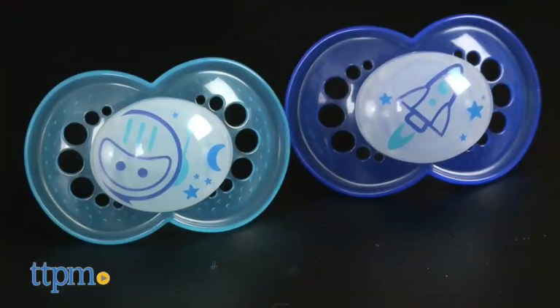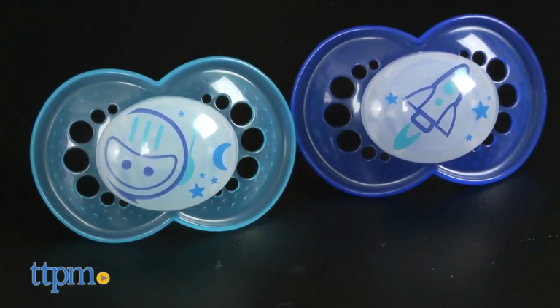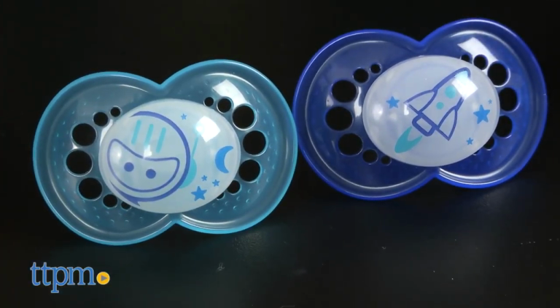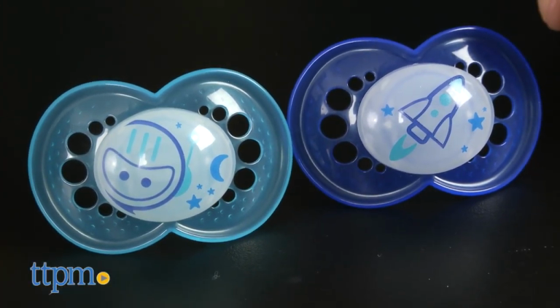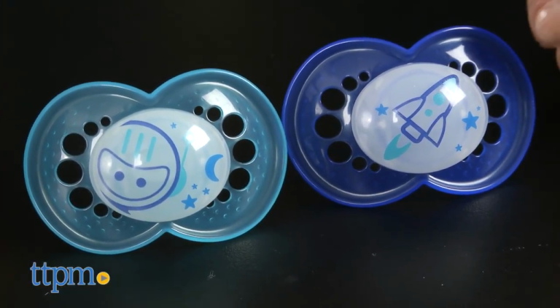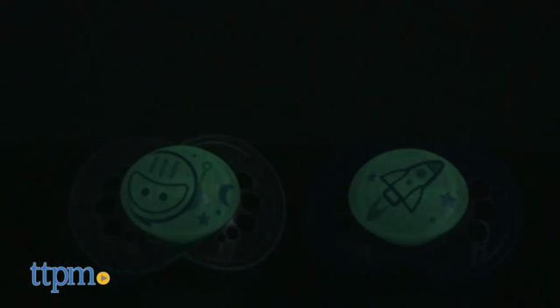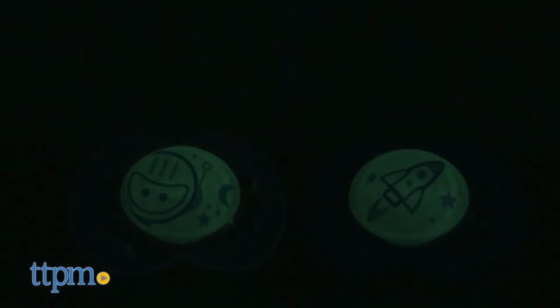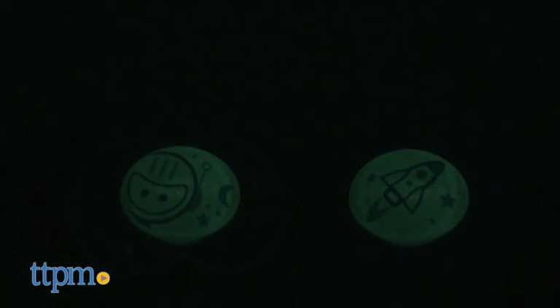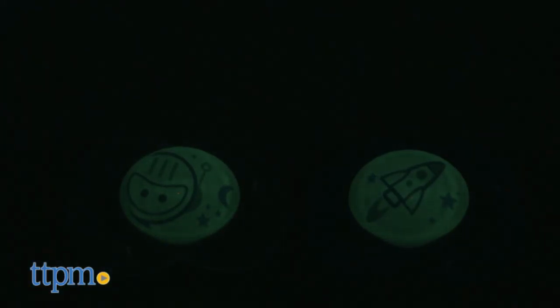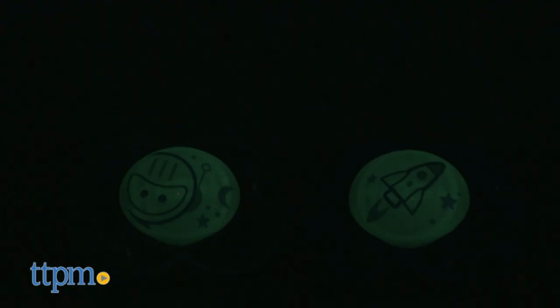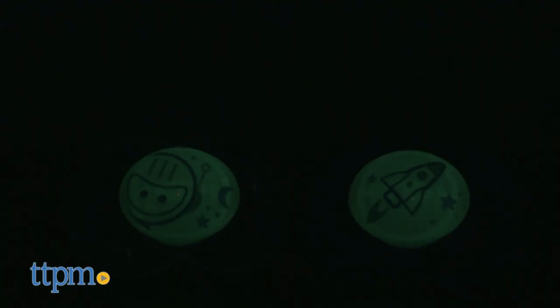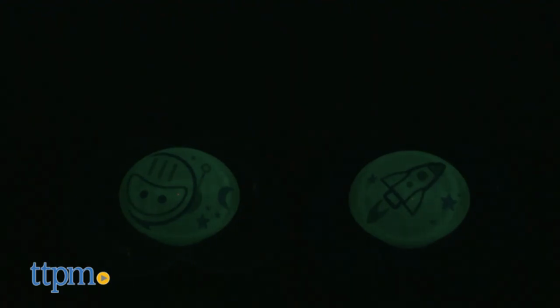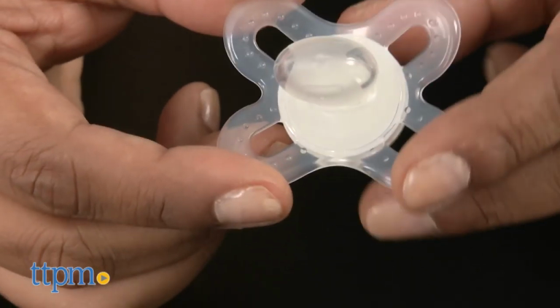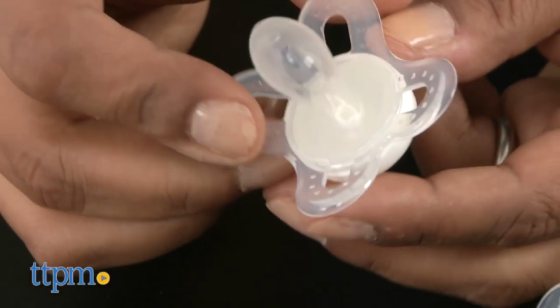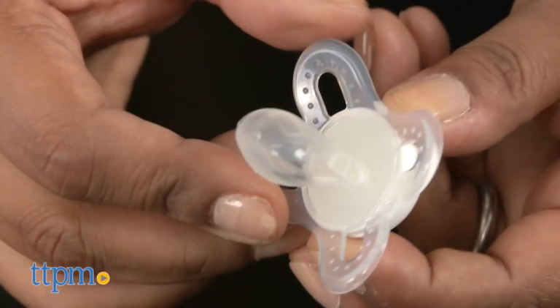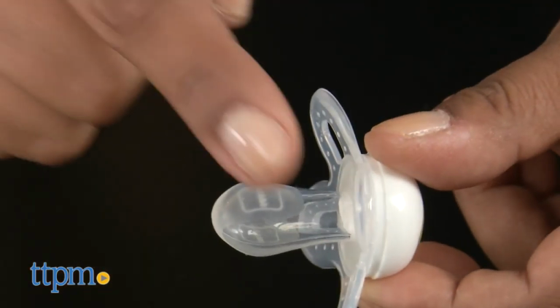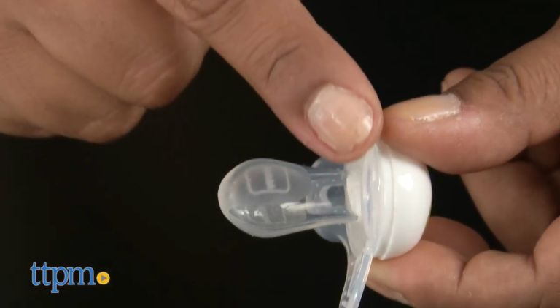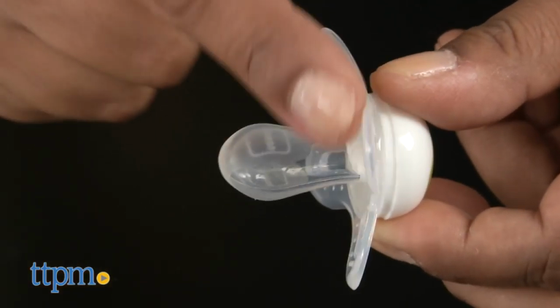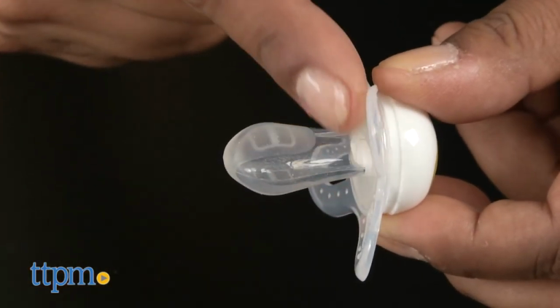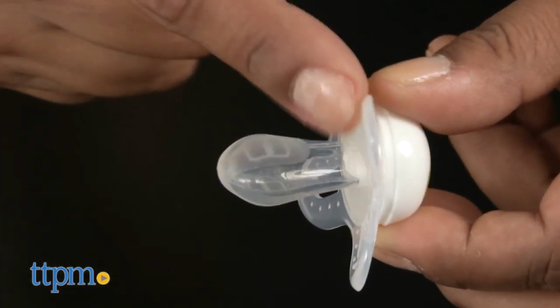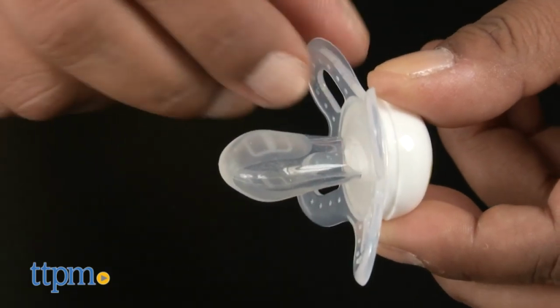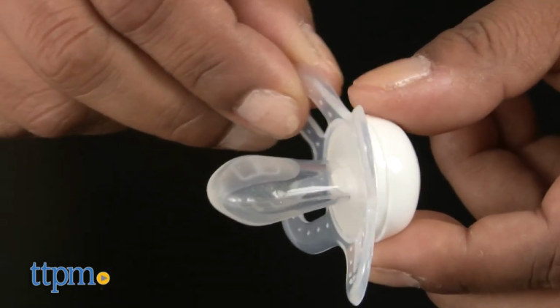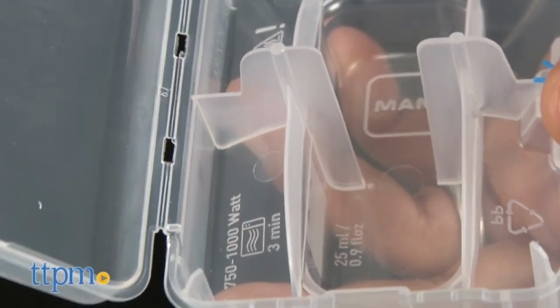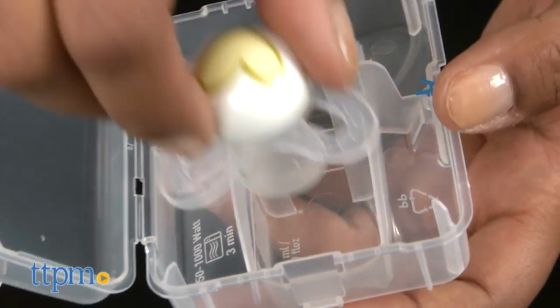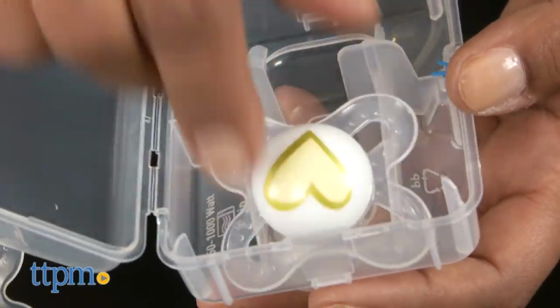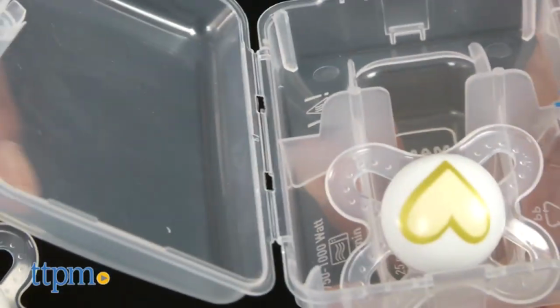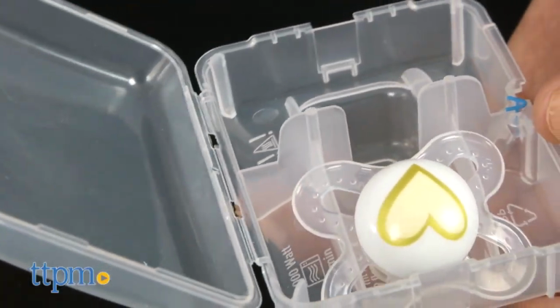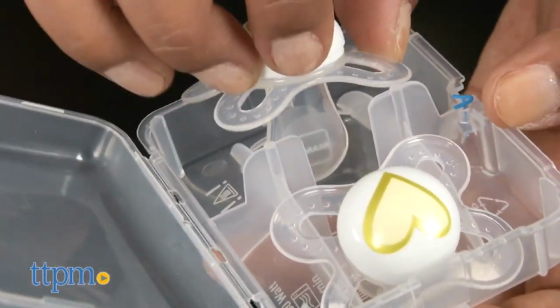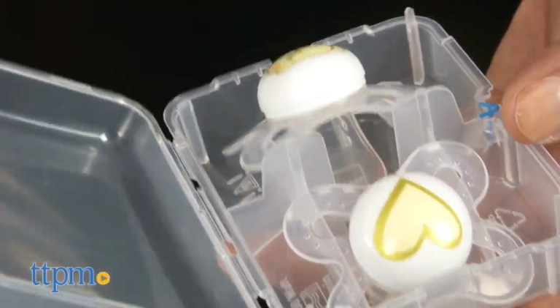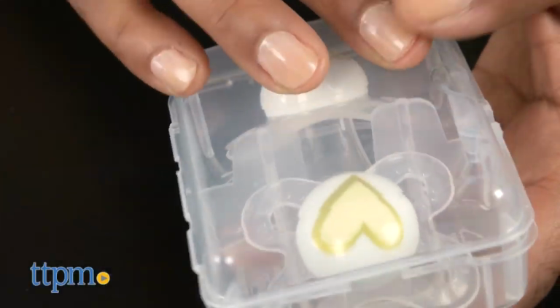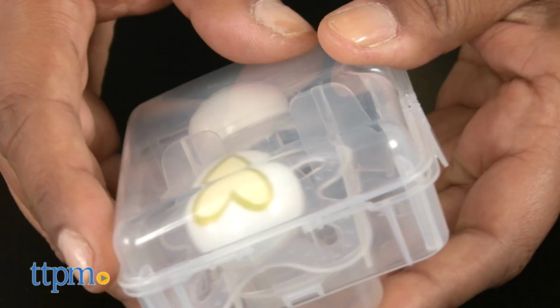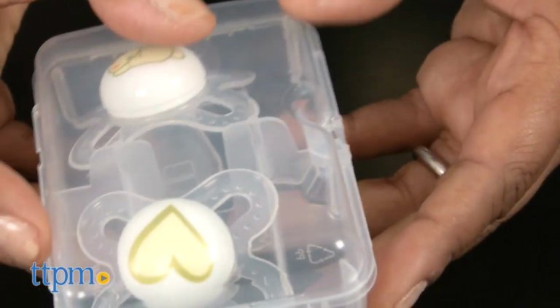And the night collection glows in the dark. All of these pacifiers have a special curved design to naturally fit baby's face and mouth. The soft silicone nipples are all designed to help promote good oral development, and they come in pairs in a sterilizing storage case.